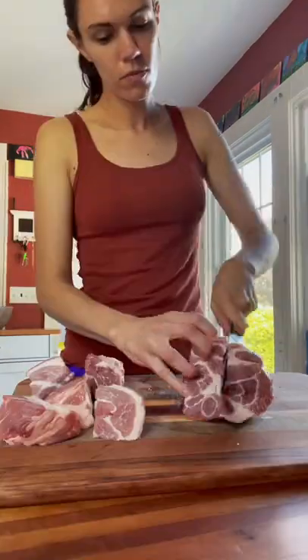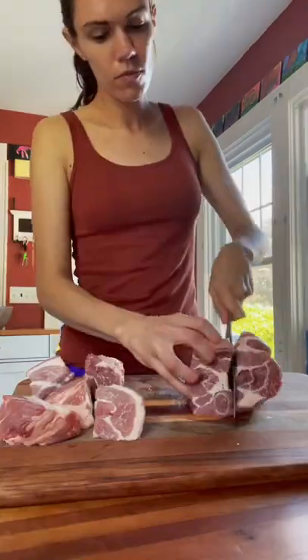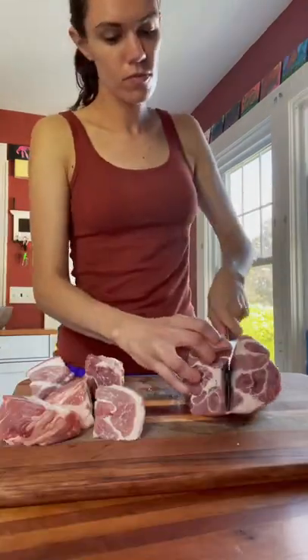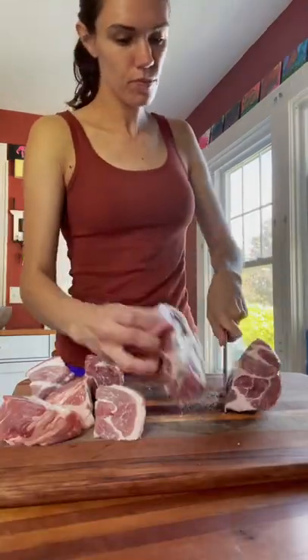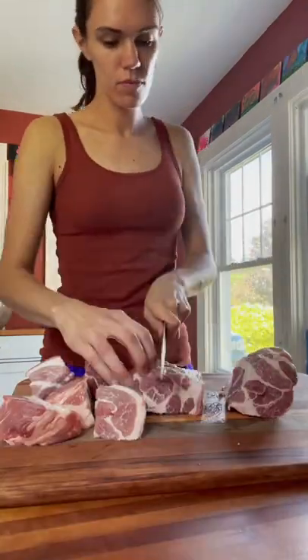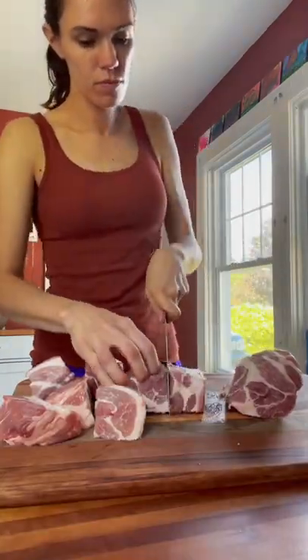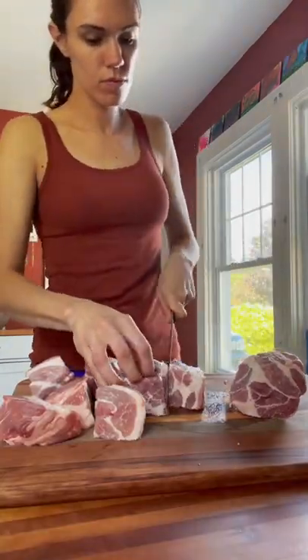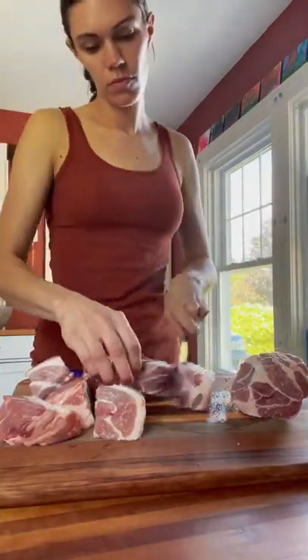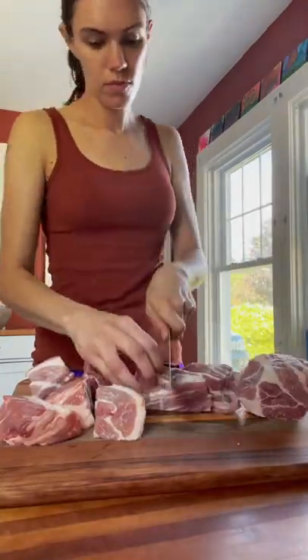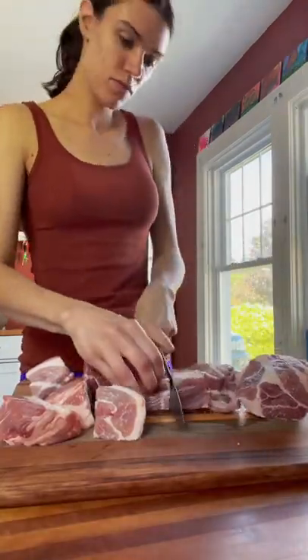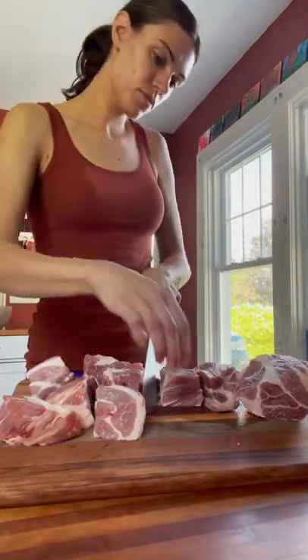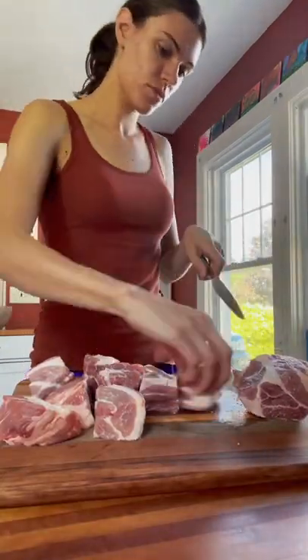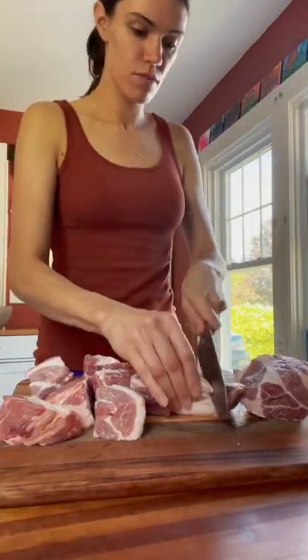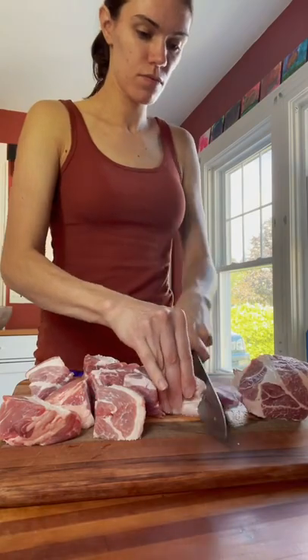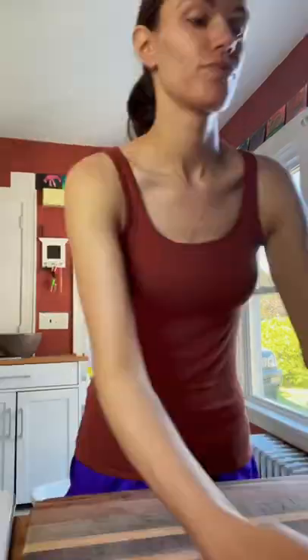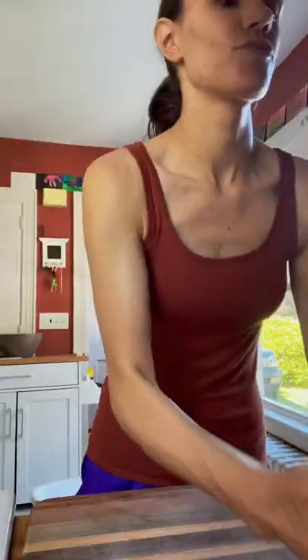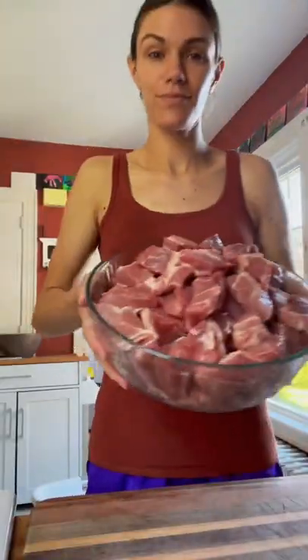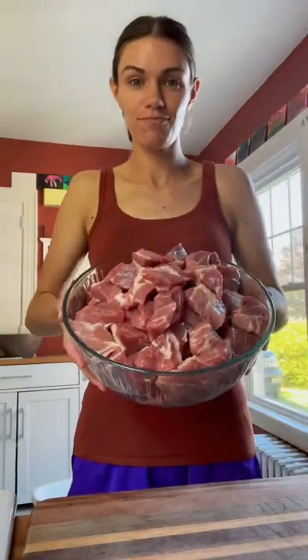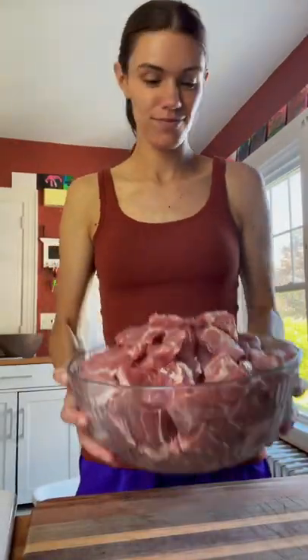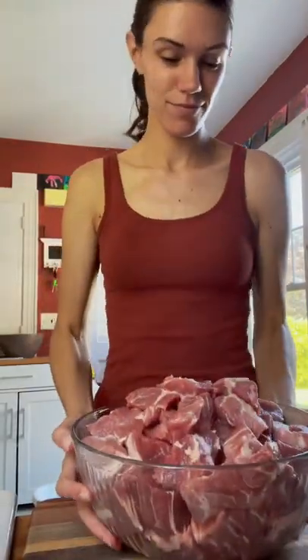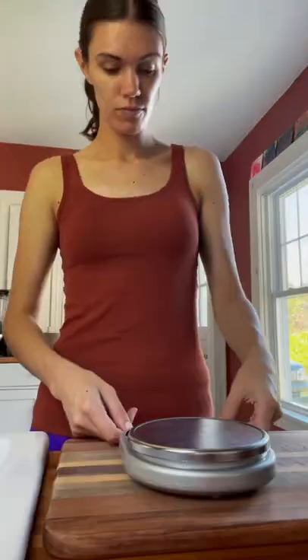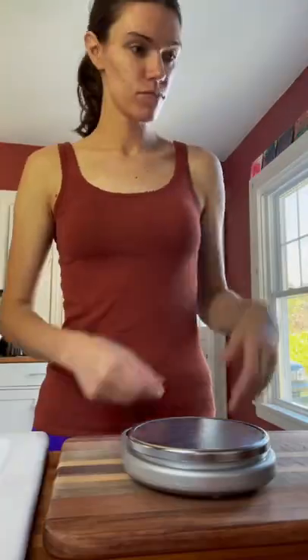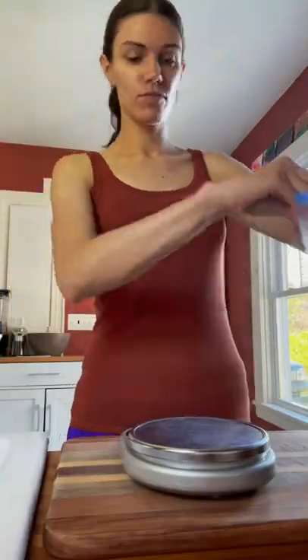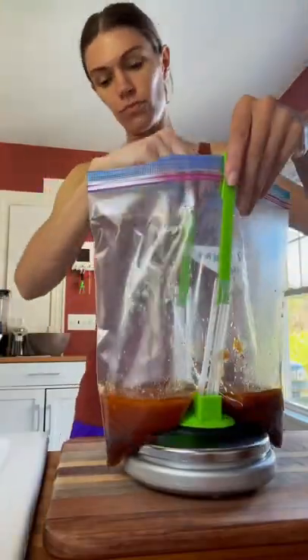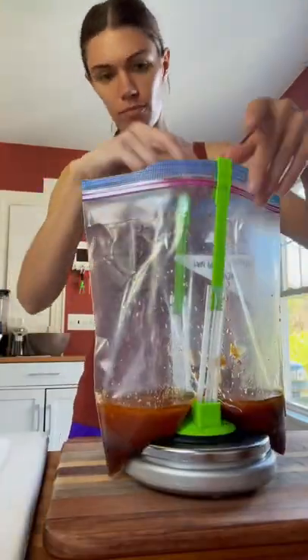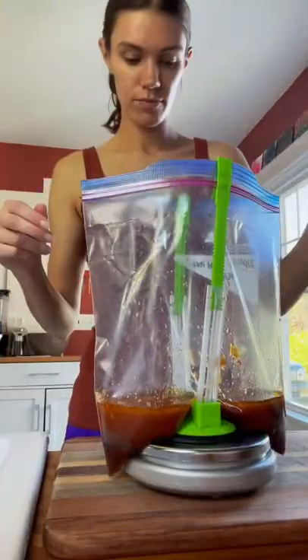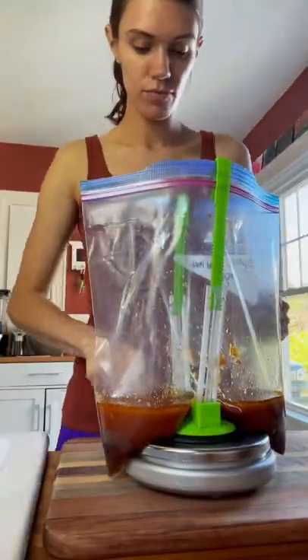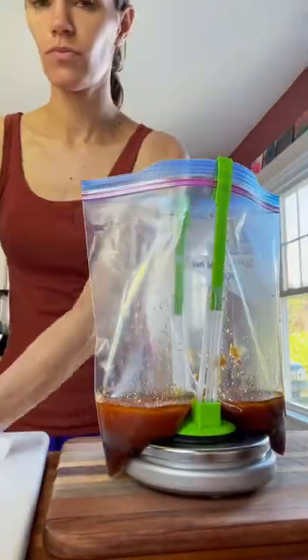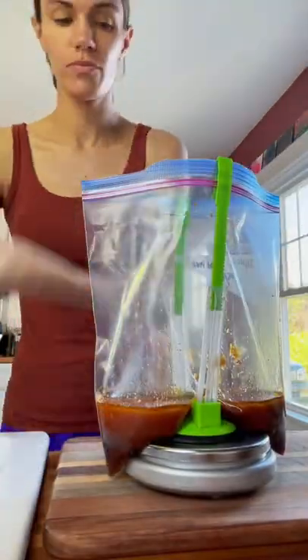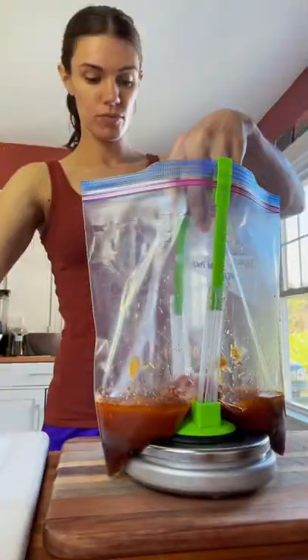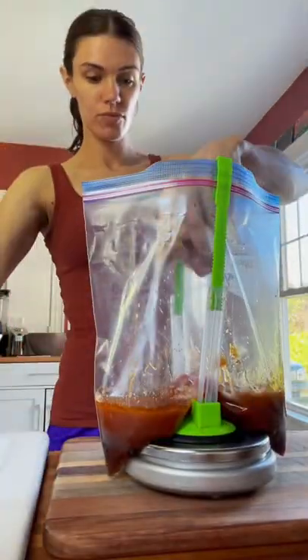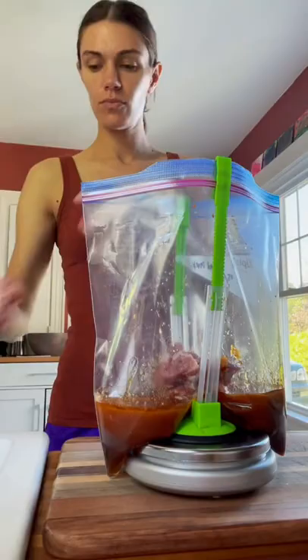The next thing we're going to do is trim and cut our meat into 2-inch pieces. Then to each bag we're going to add 1½ pounds of the pork shoulder.